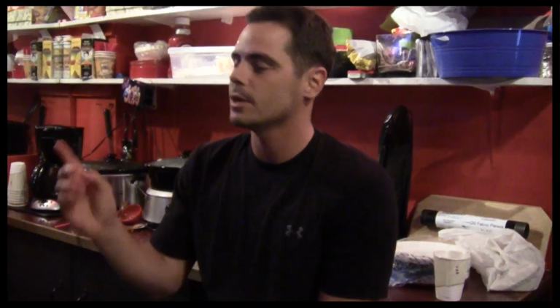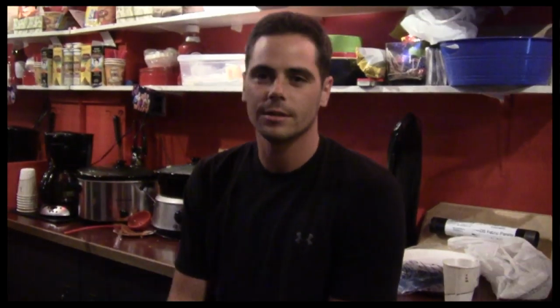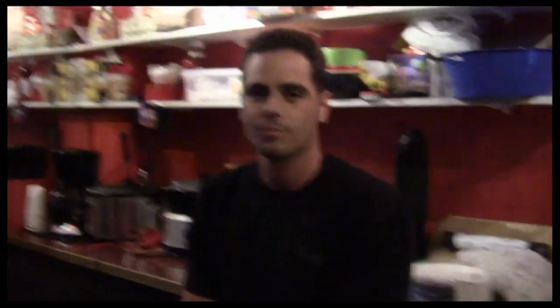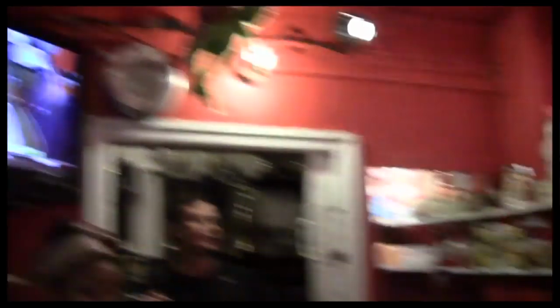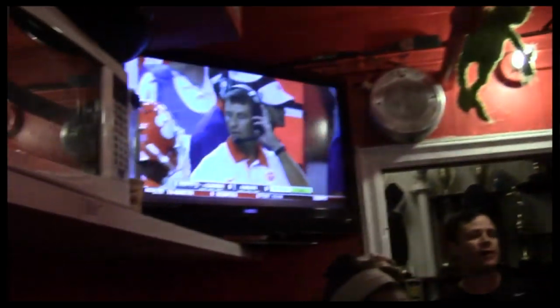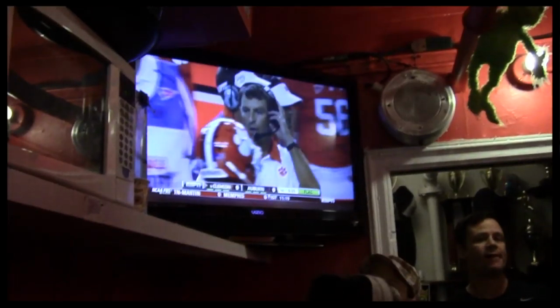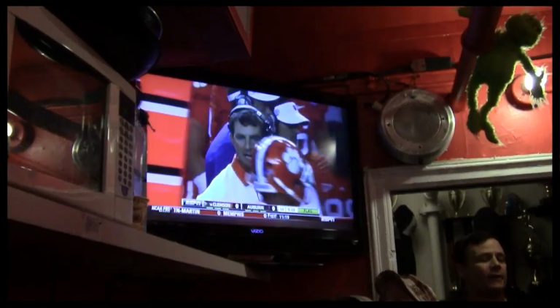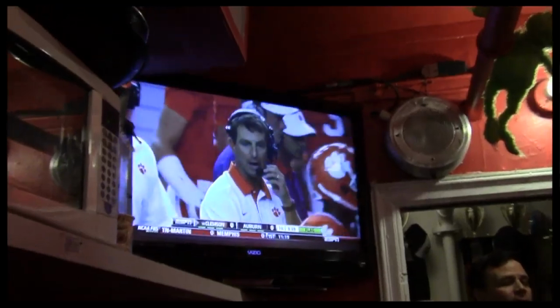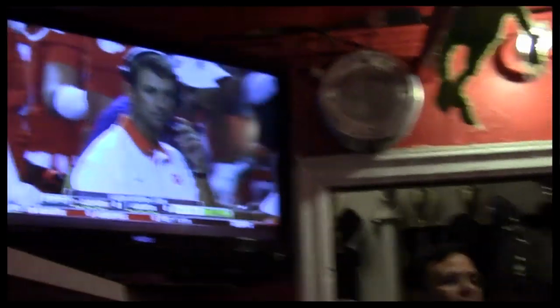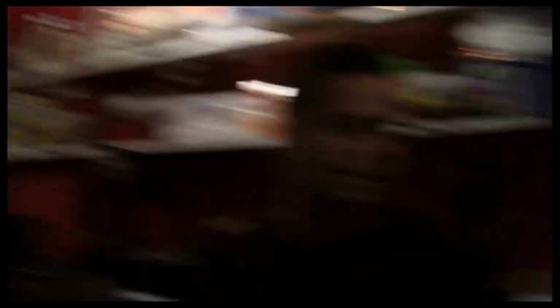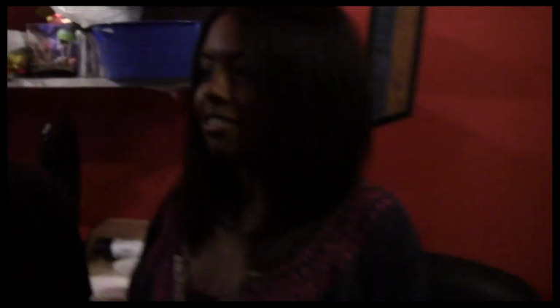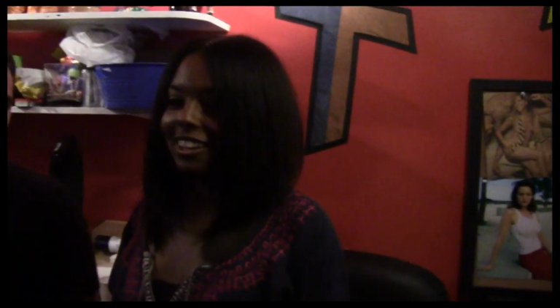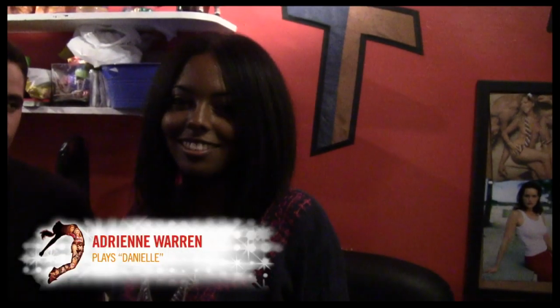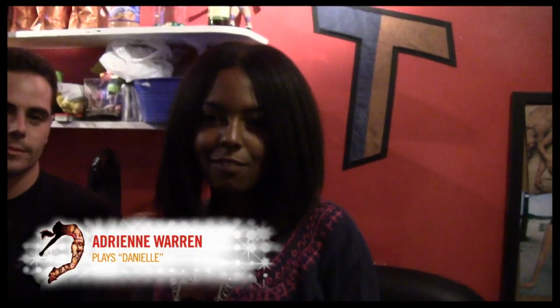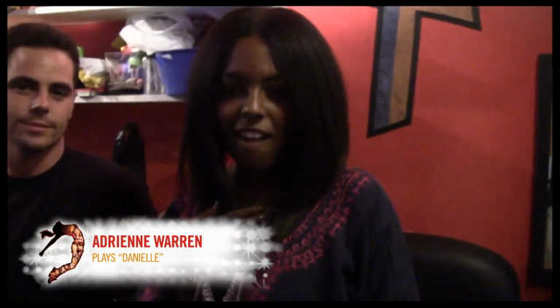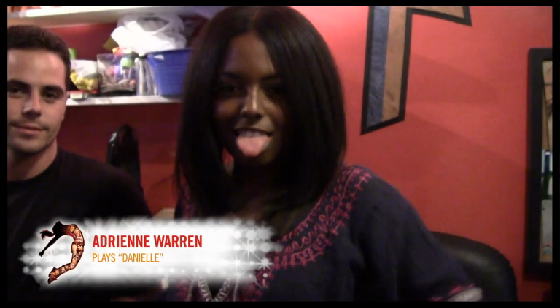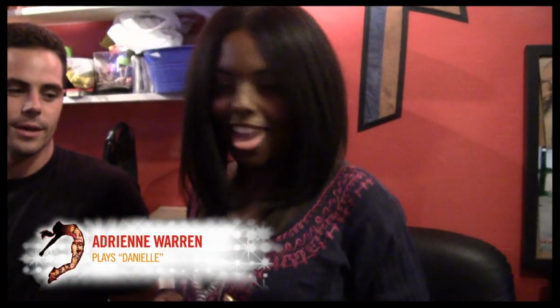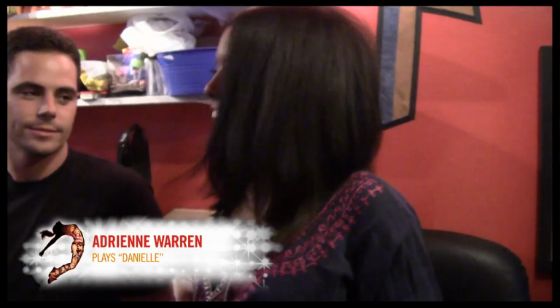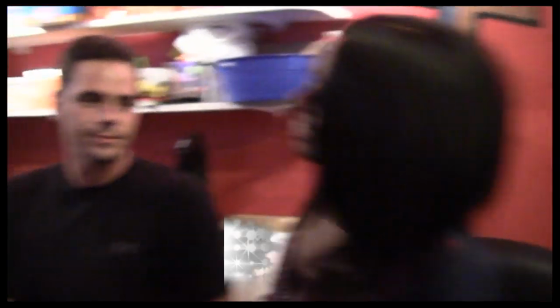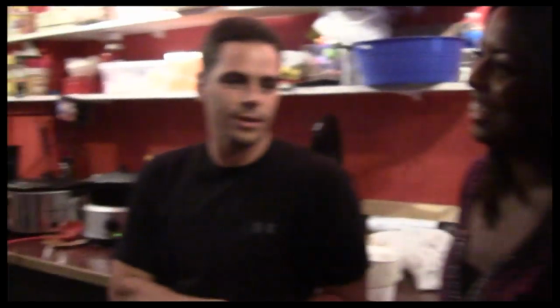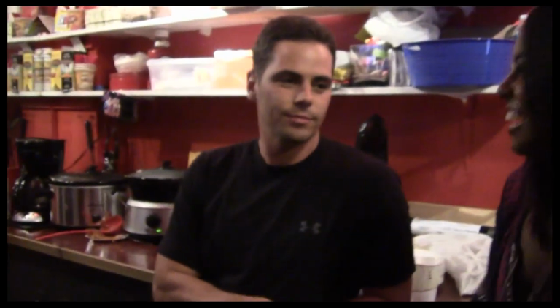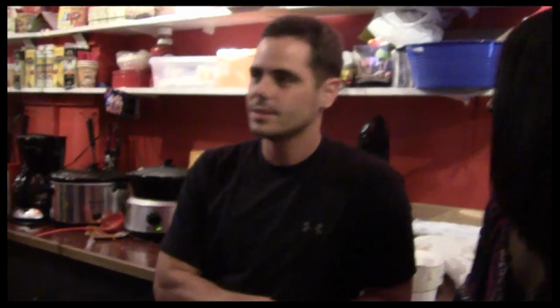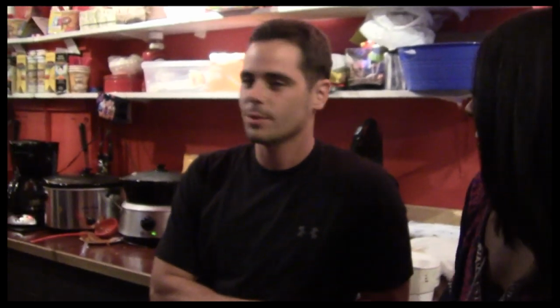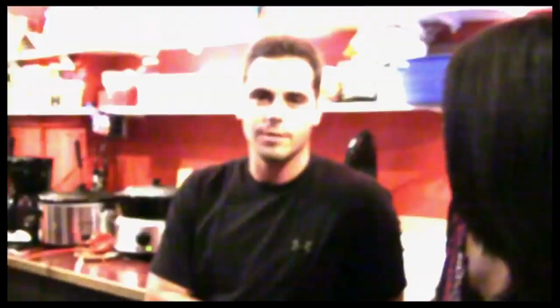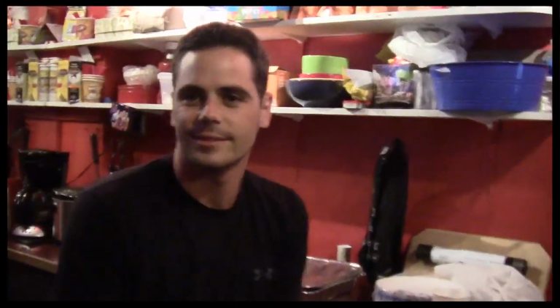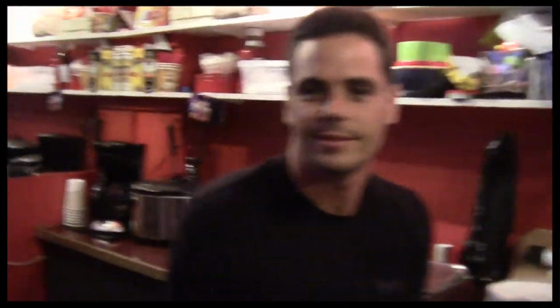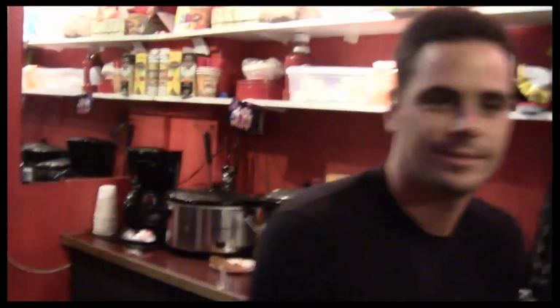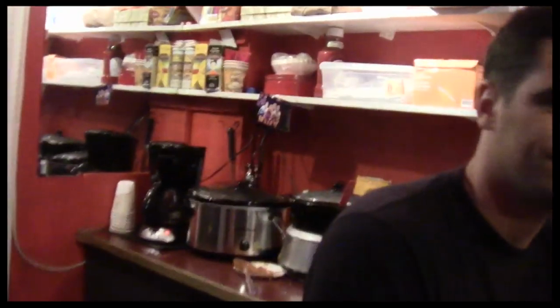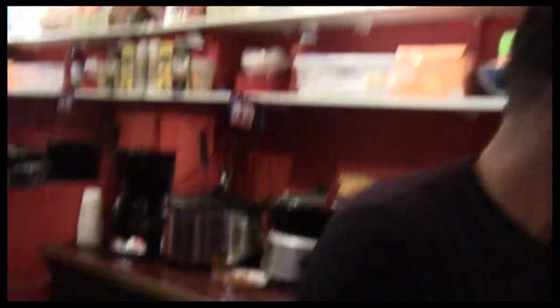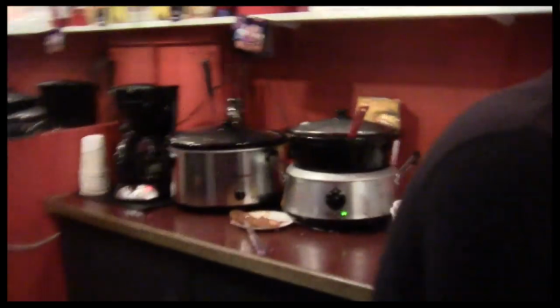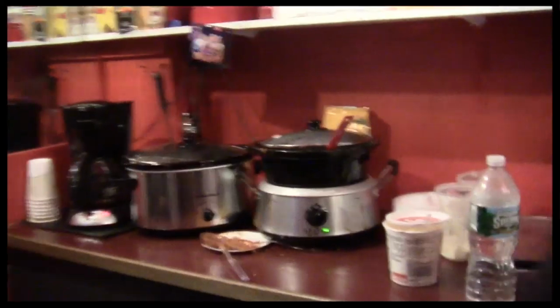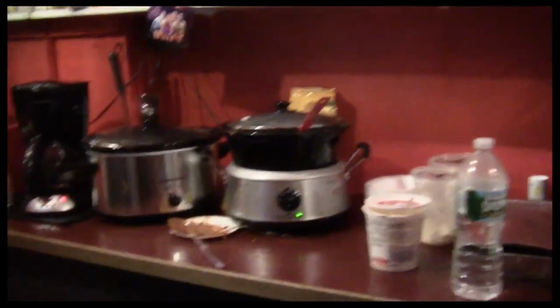We're watching college football and we like to eat lots of food in here too. Adrian made chili today right before they go up on stage. Did everybody have some chili? Yes. We know Adrian had some chili.